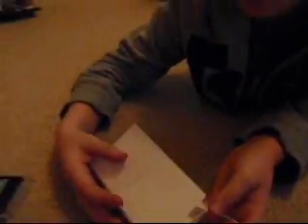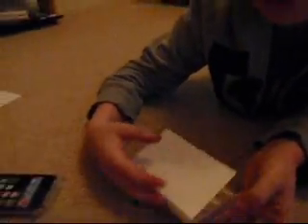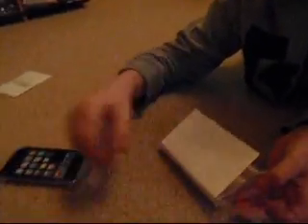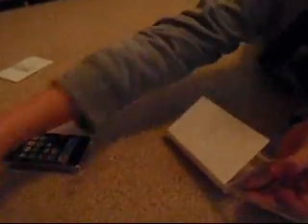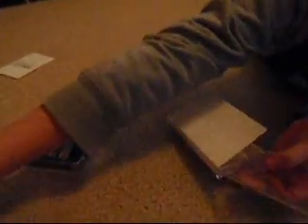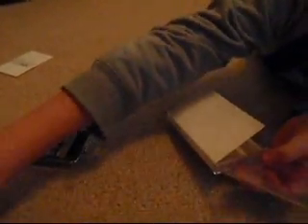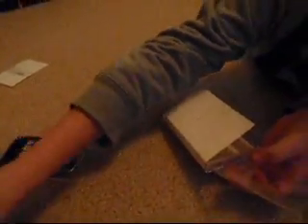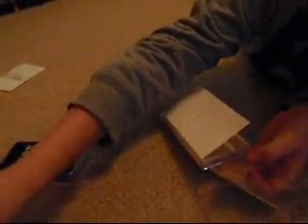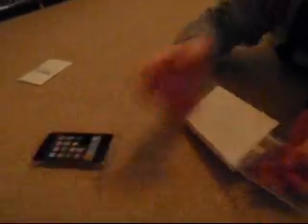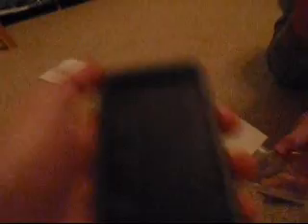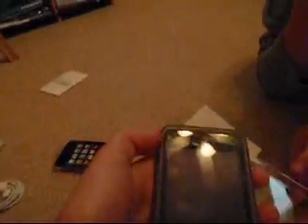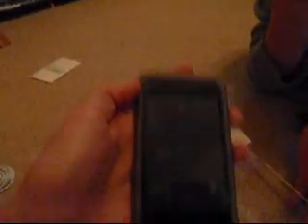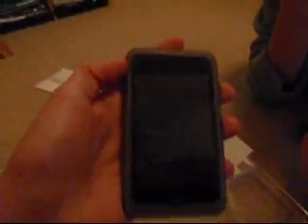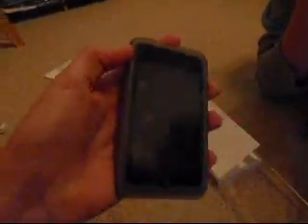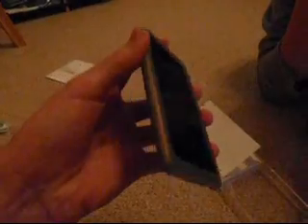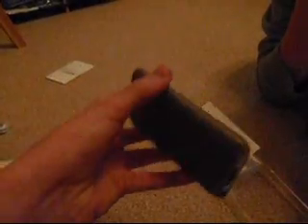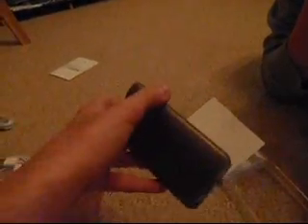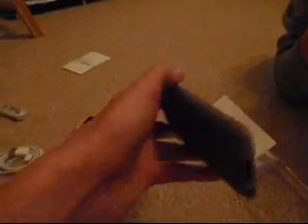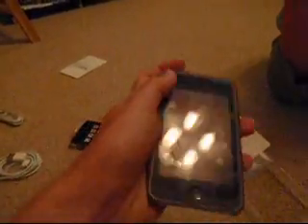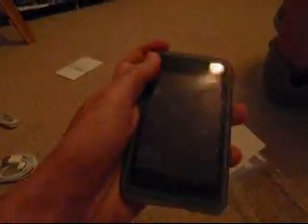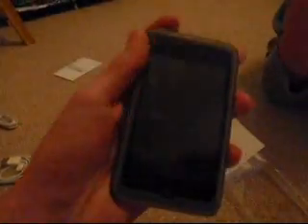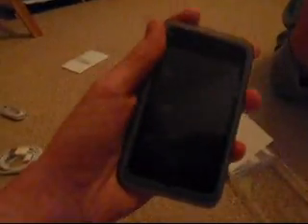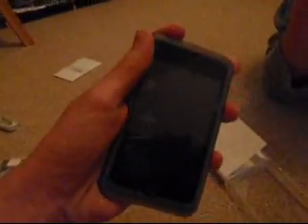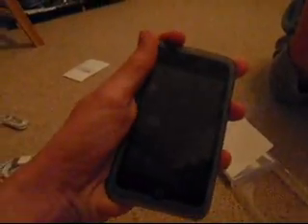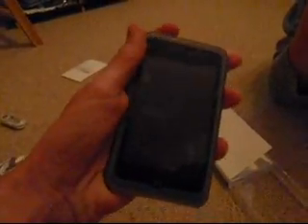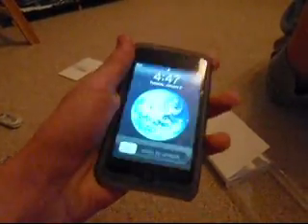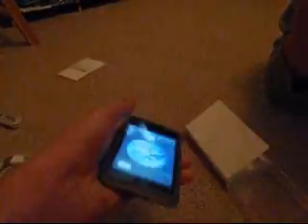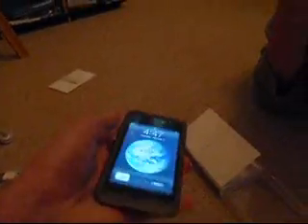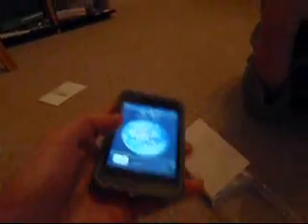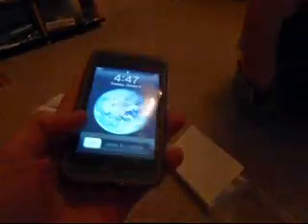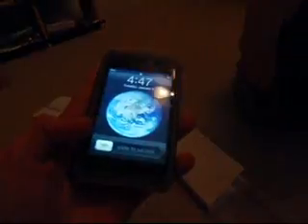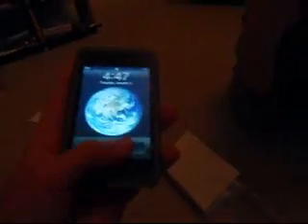Okay, so this is my iPod Touch. This is what it looks like when you've activated it and set it all up.